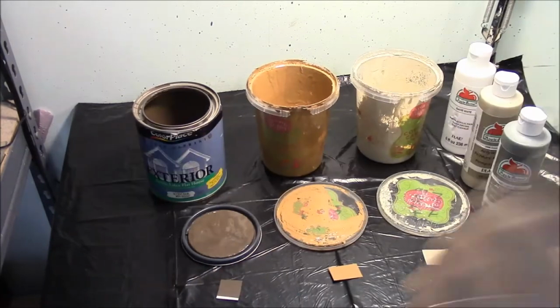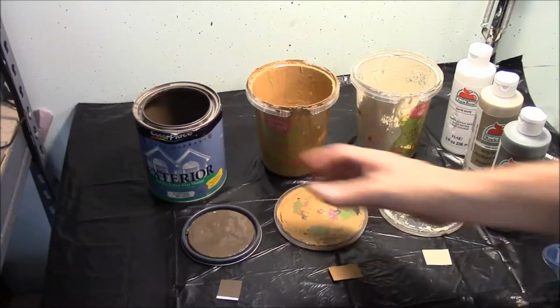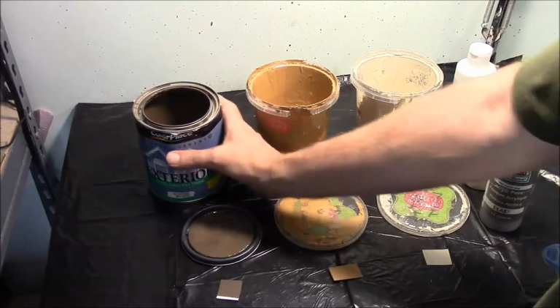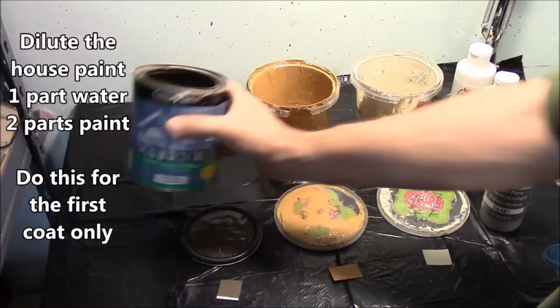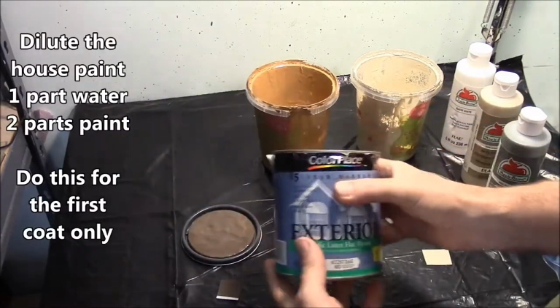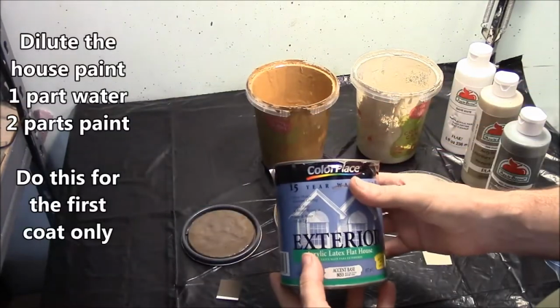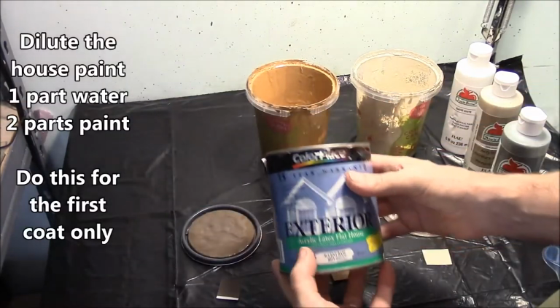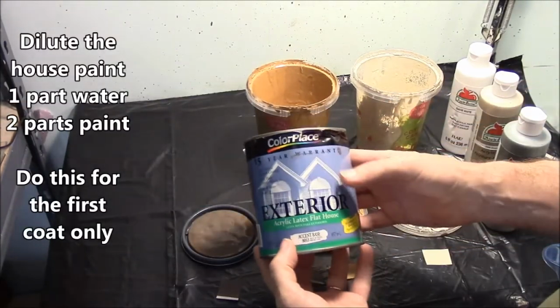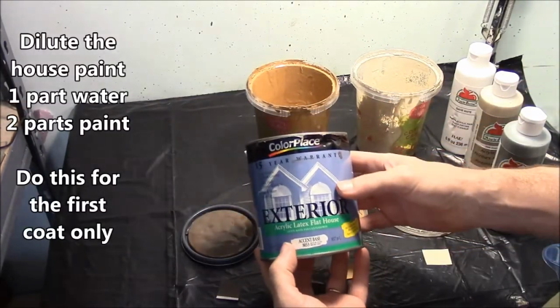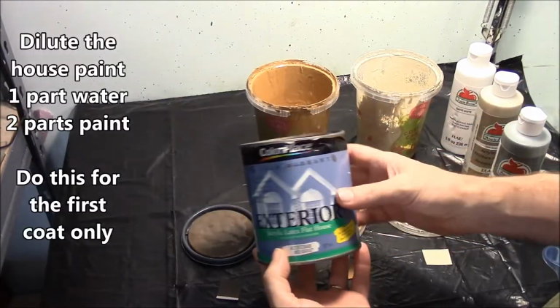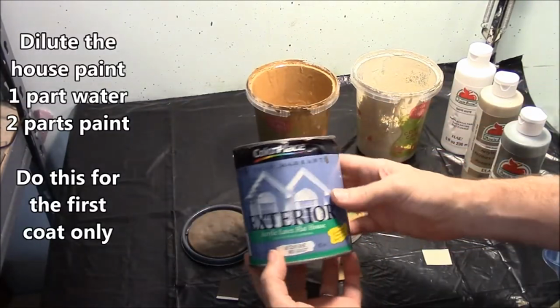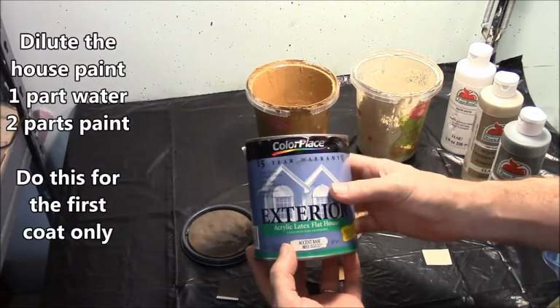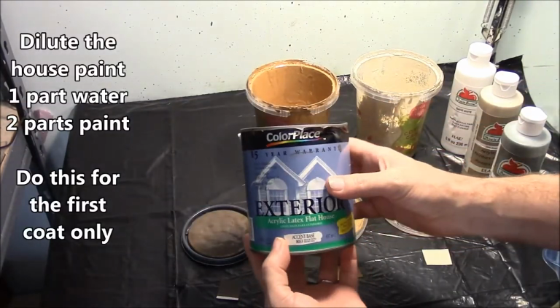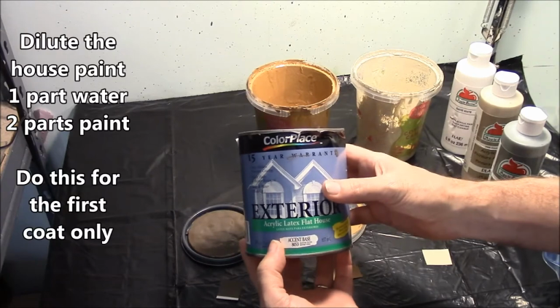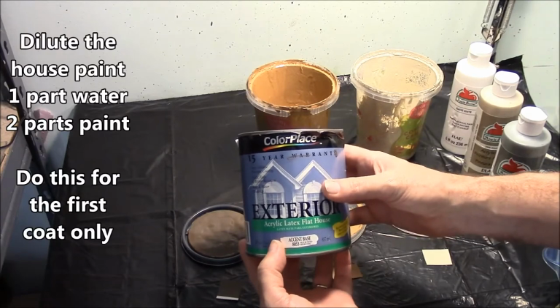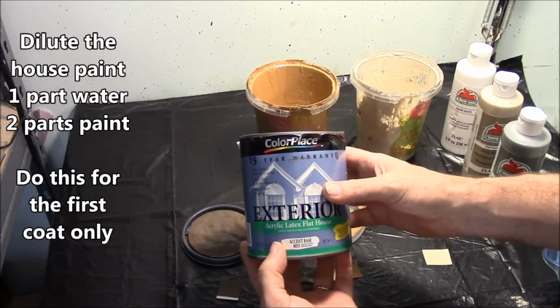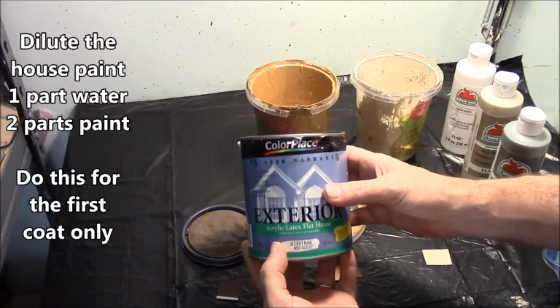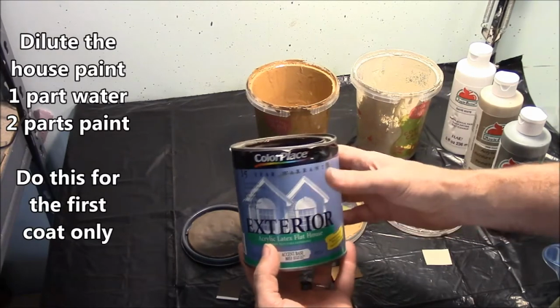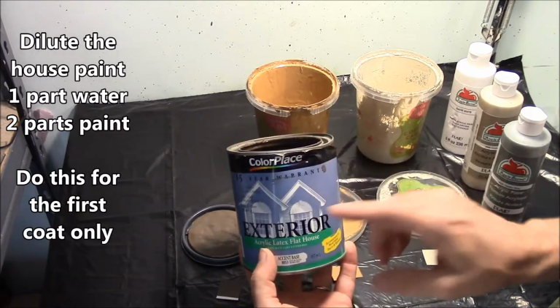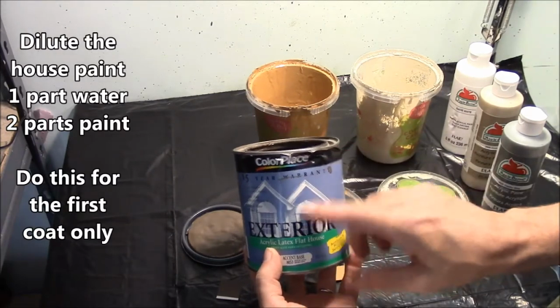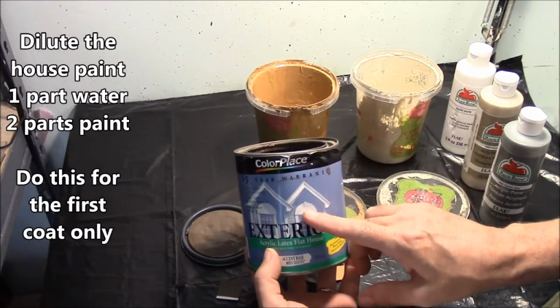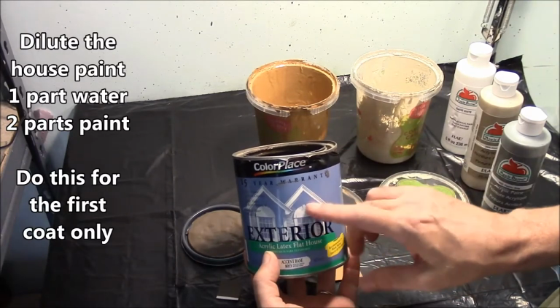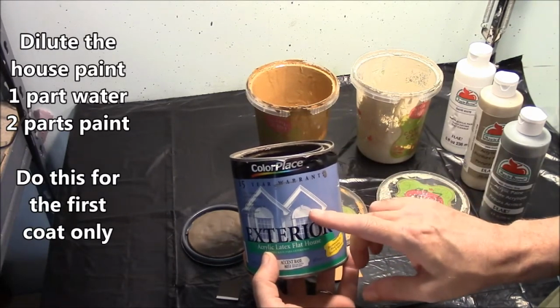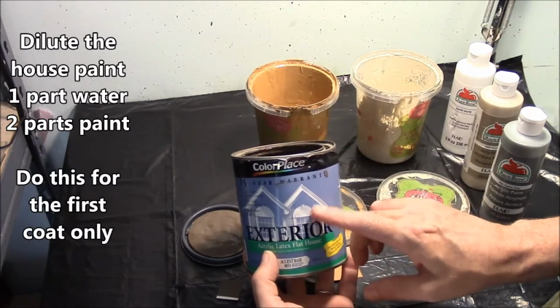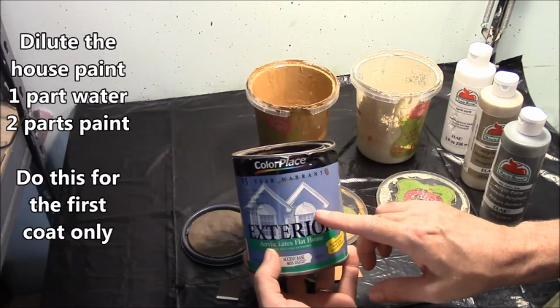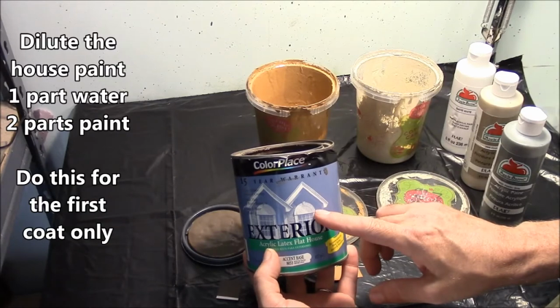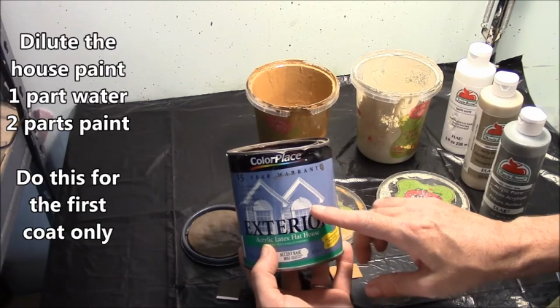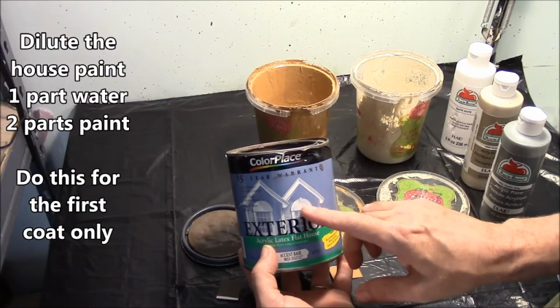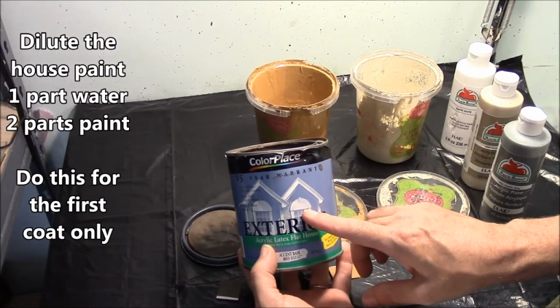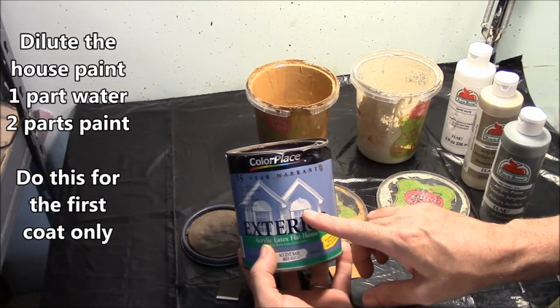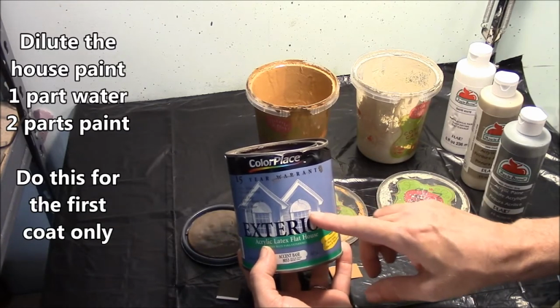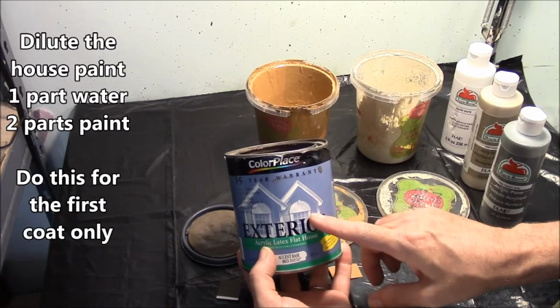The first coat we're going to use is dark brown. I'm using house paint, and house paint is just a little thick for your first coat. So if you're using house paint, what you're going to have to do is add a little water to it — one part water to two parts paint.